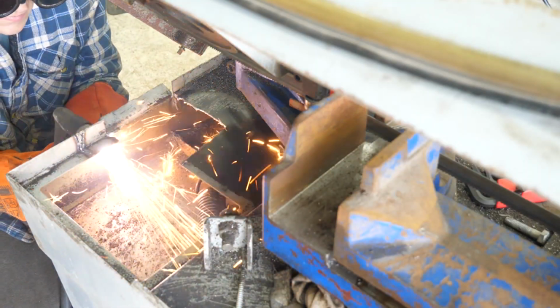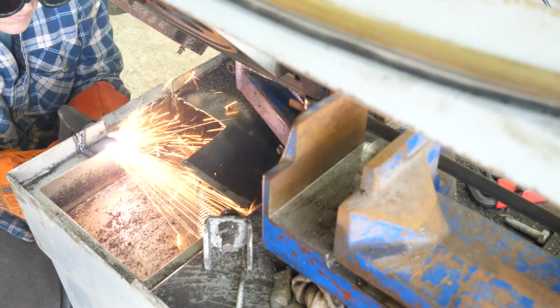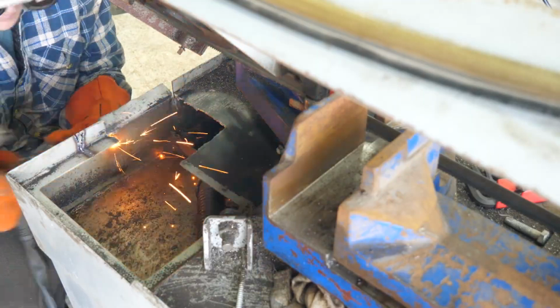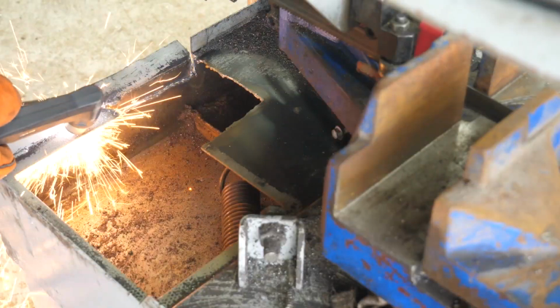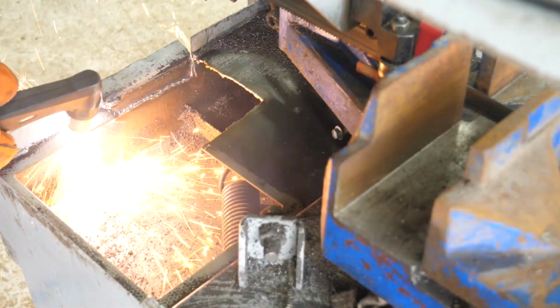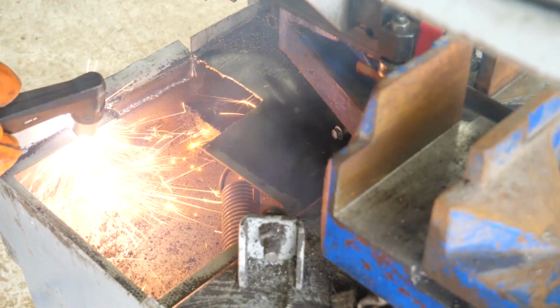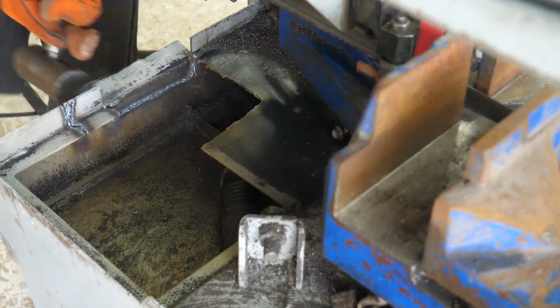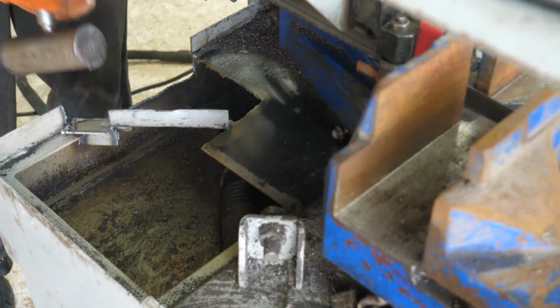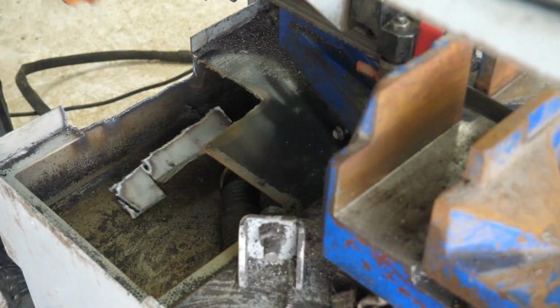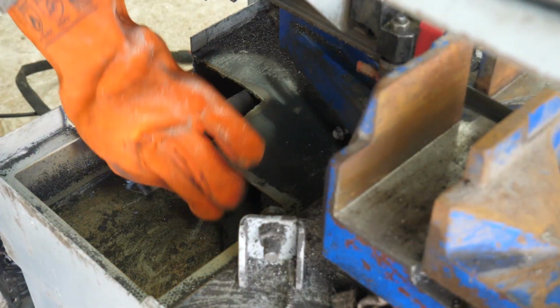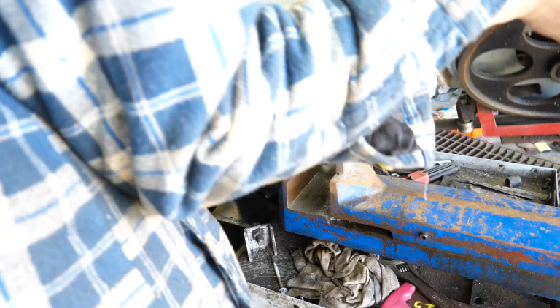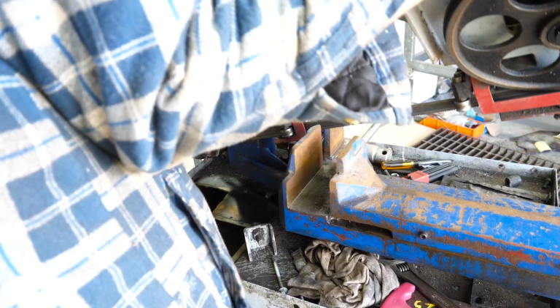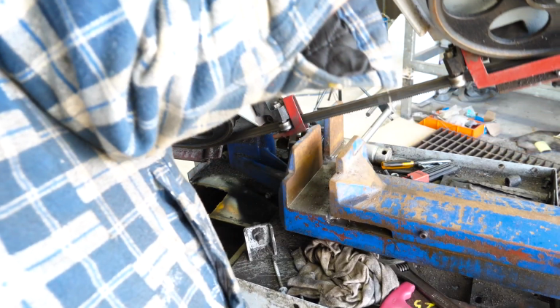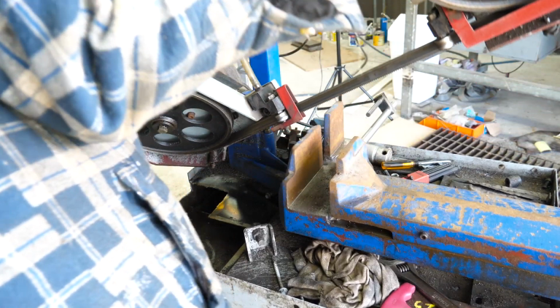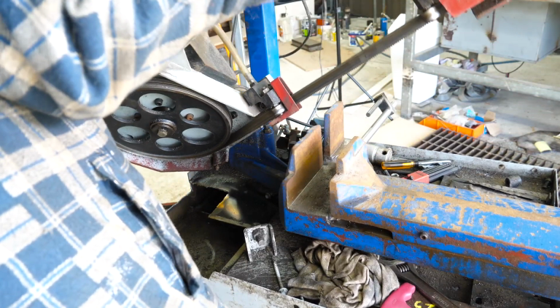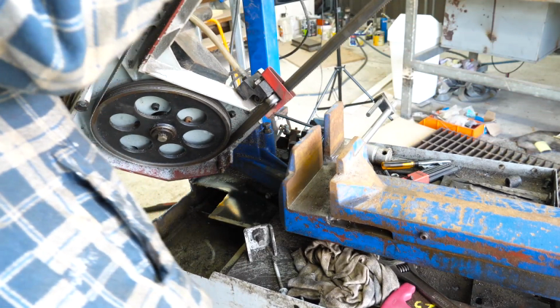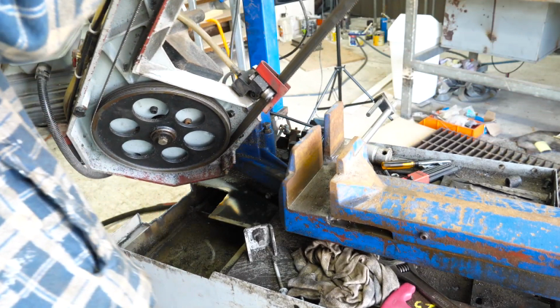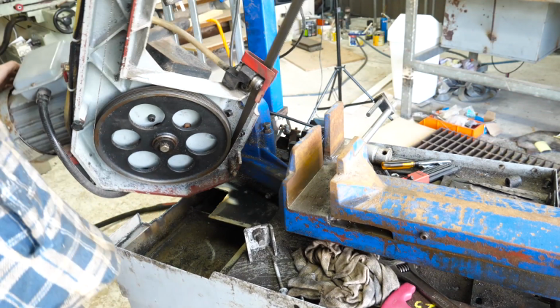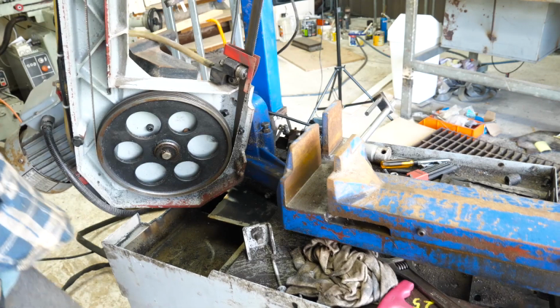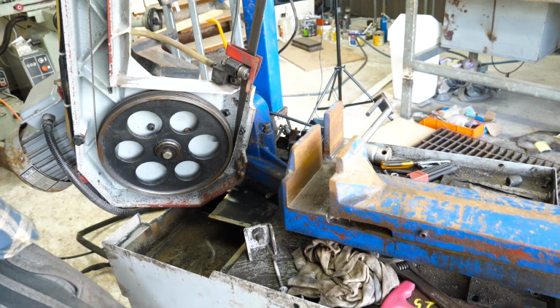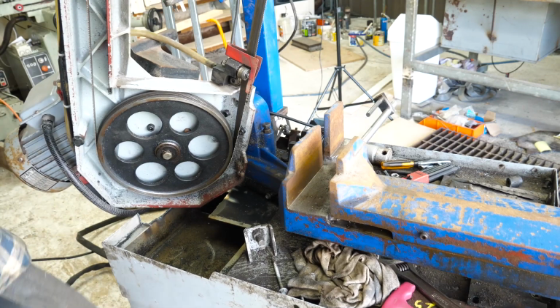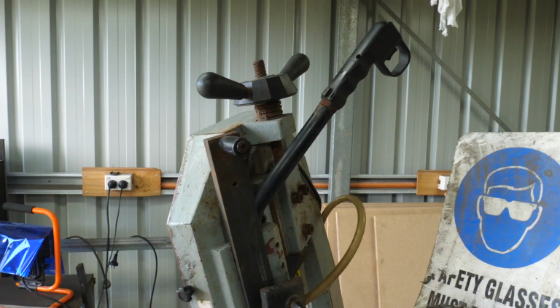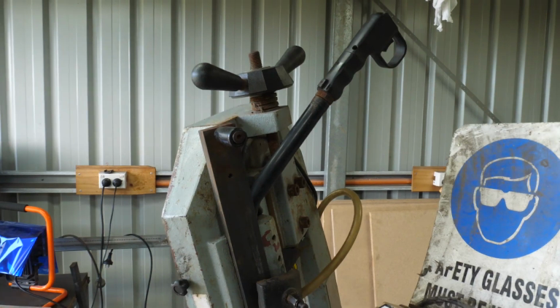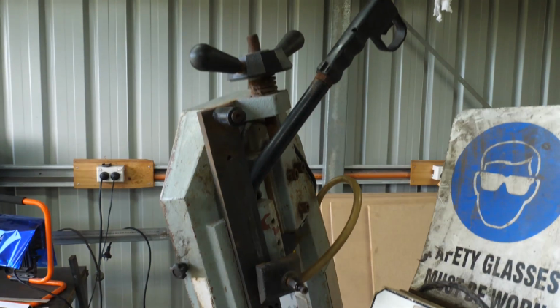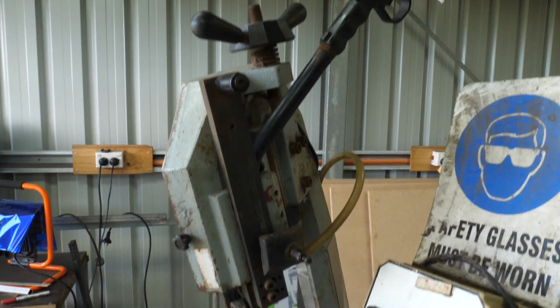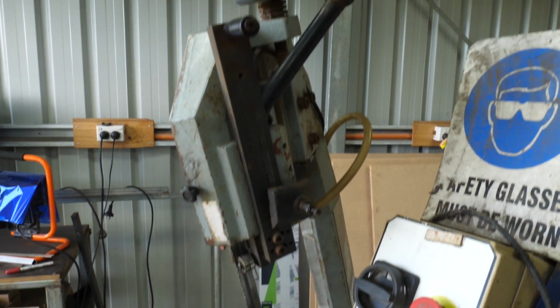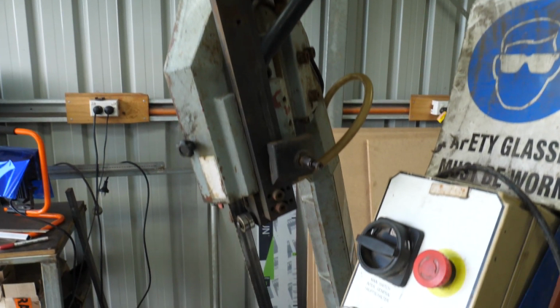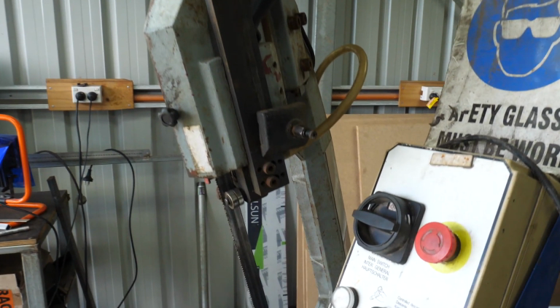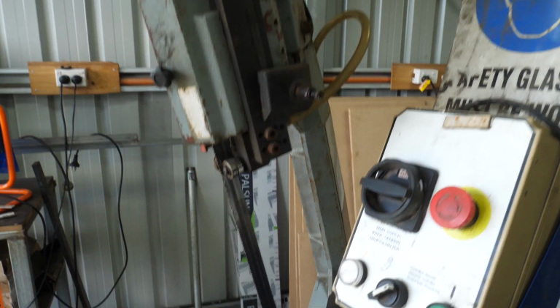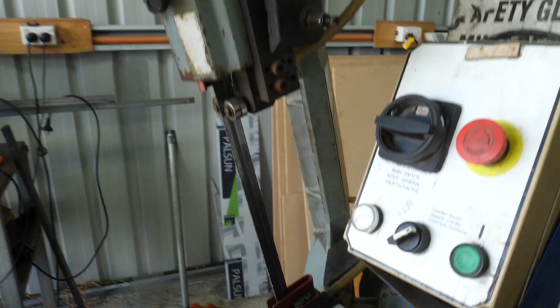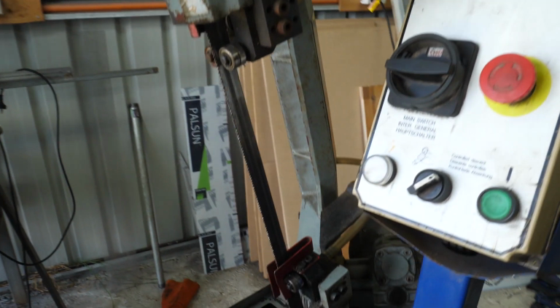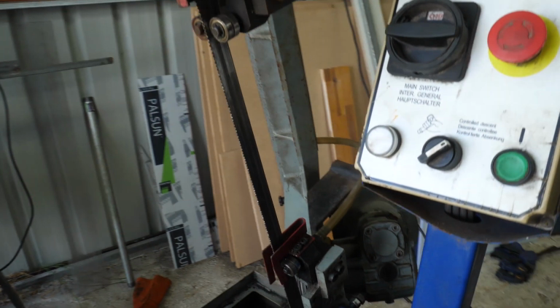I know it's a butchered mess, I'll patch this up later. The saw's not truly vertical but I think it's close enough to get some functionality out of it.